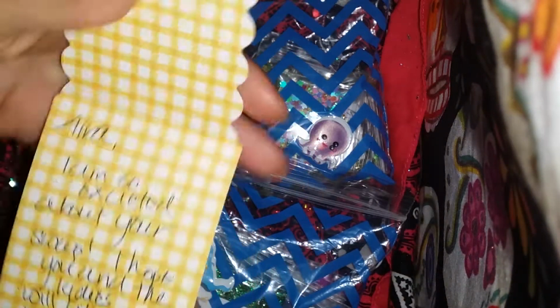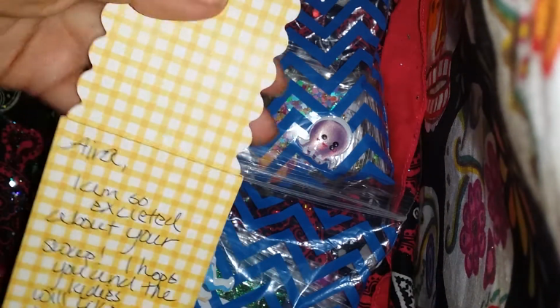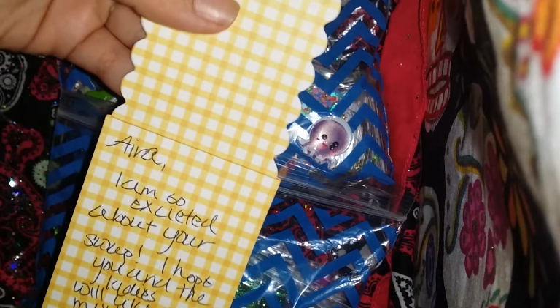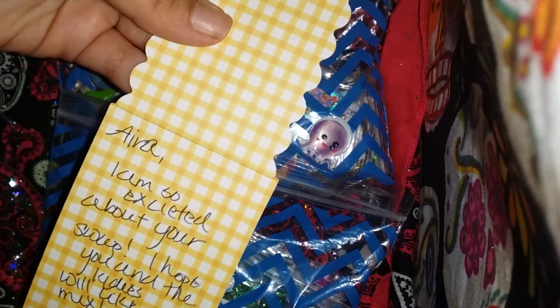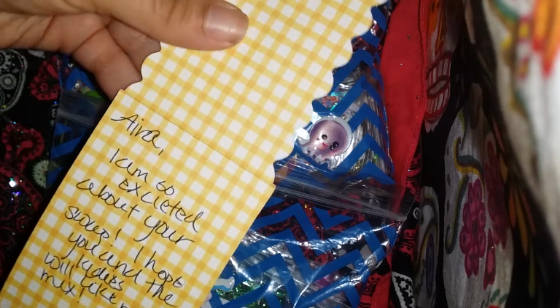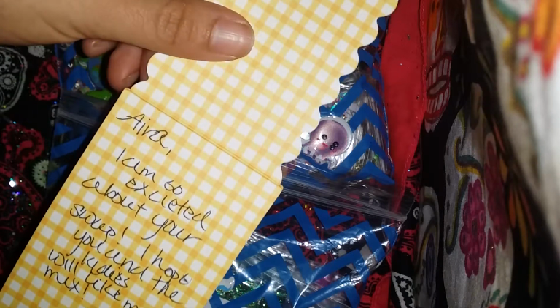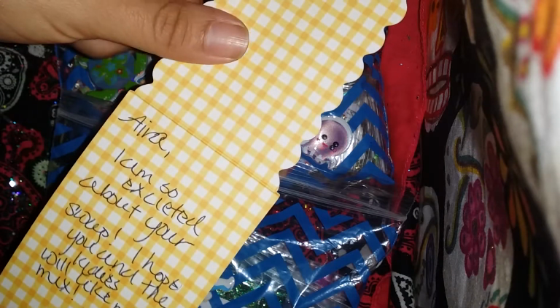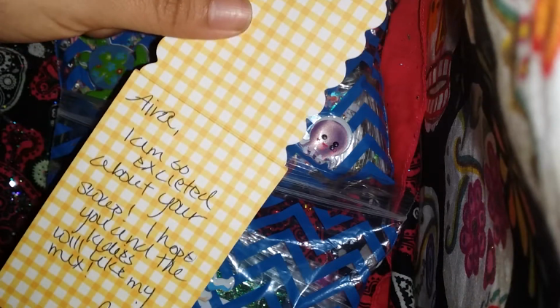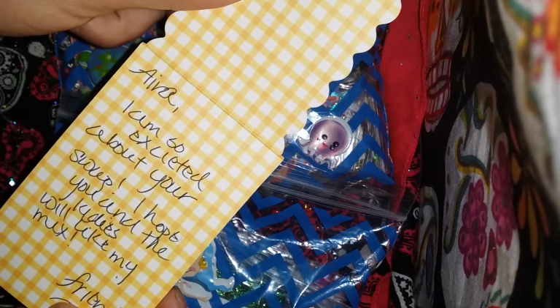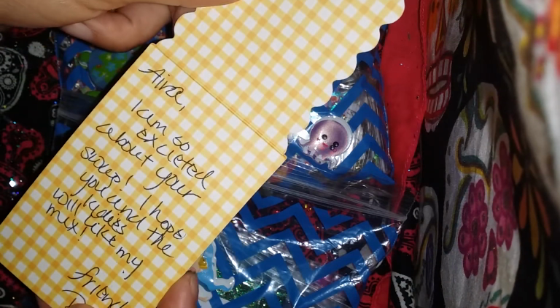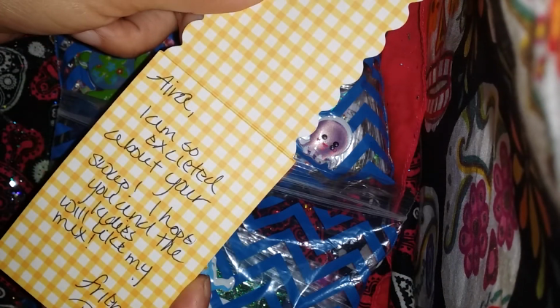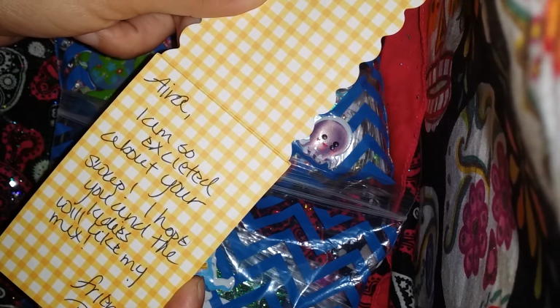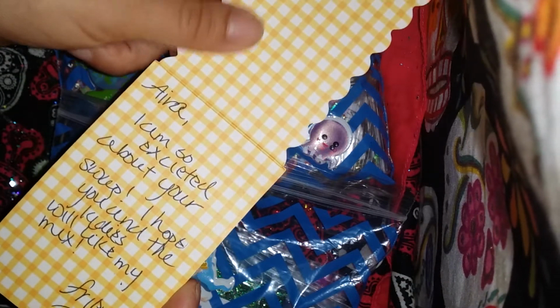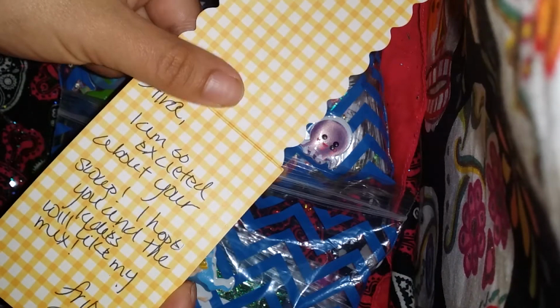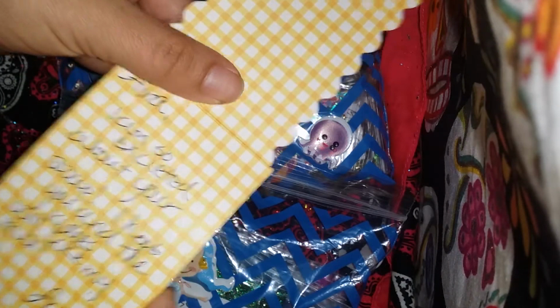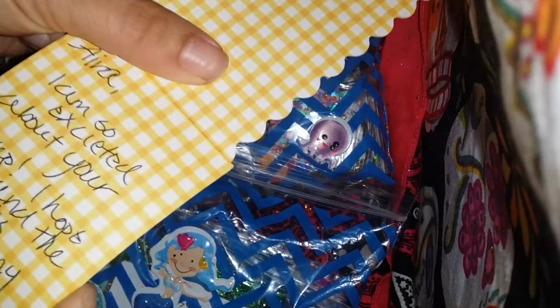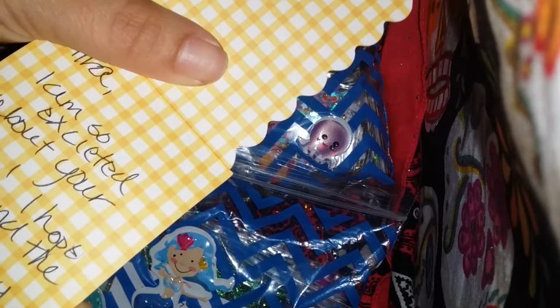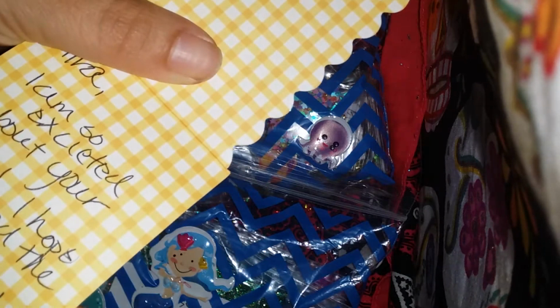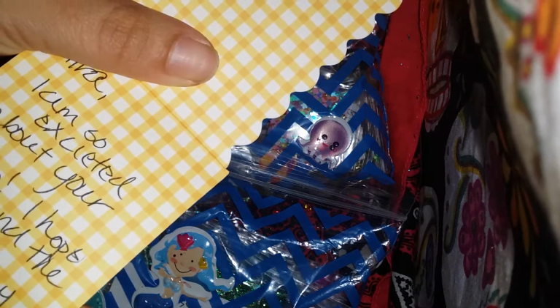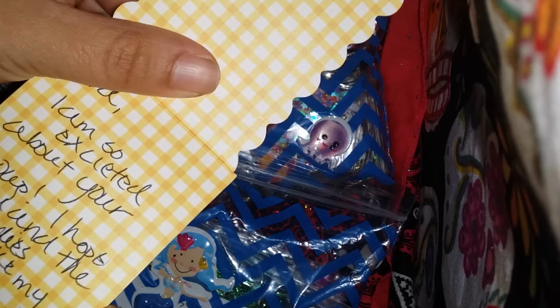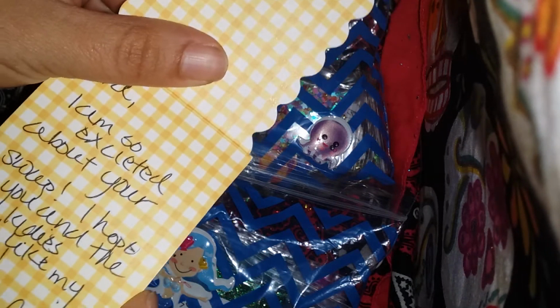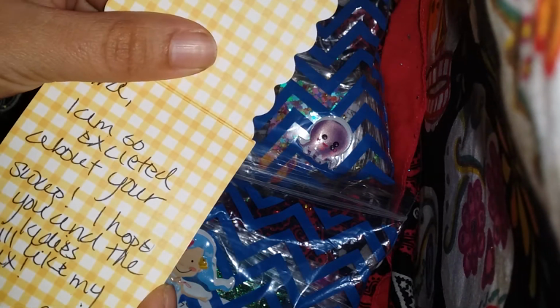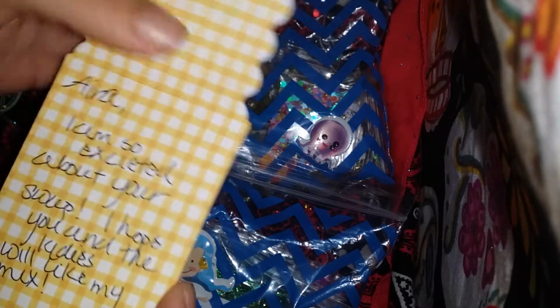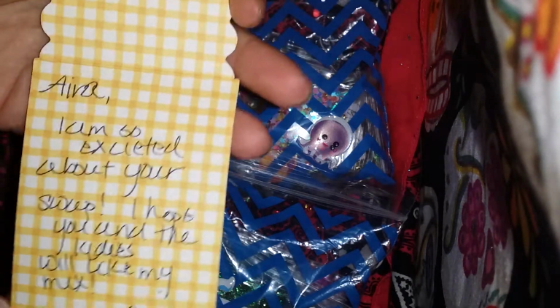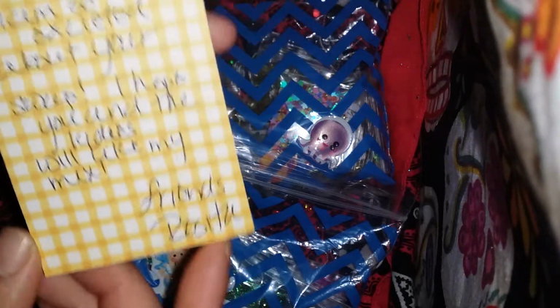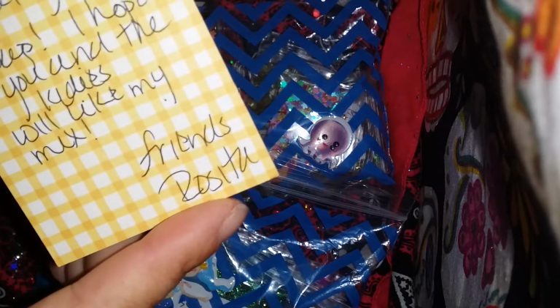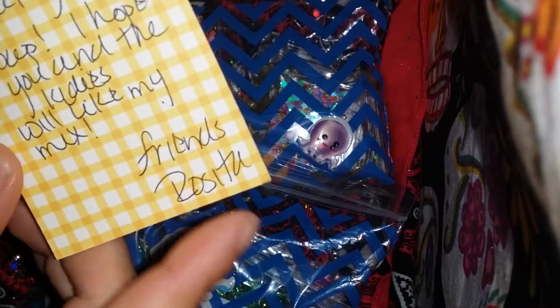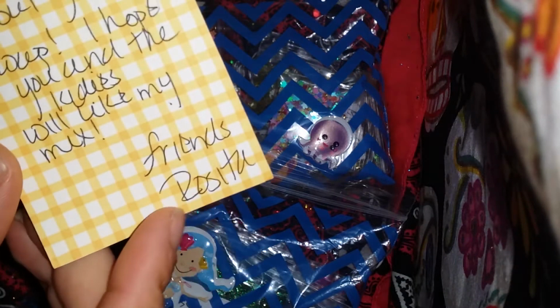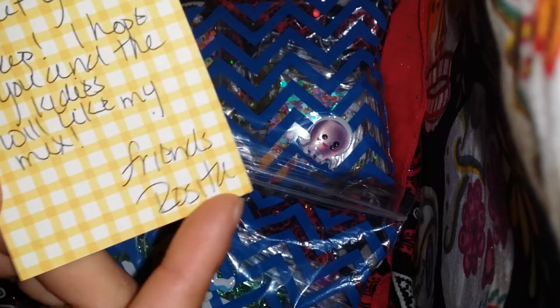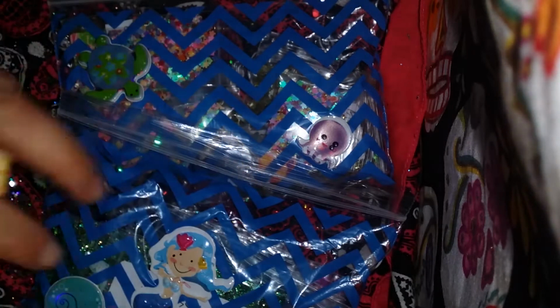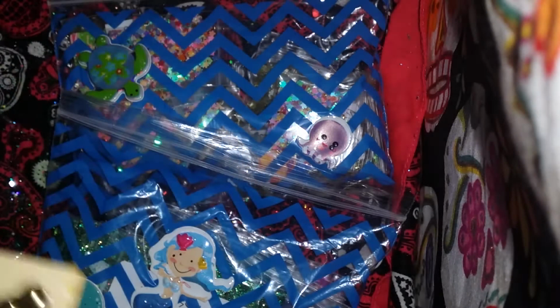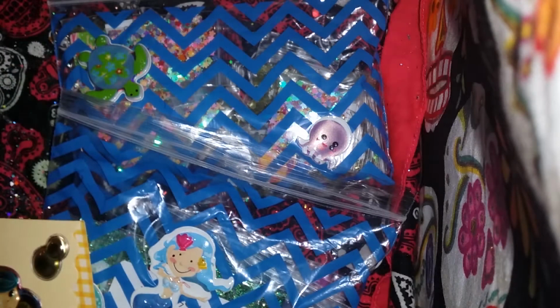And then it says, 'Hi Ira, I'm so excited about your swap. I hope you and the ladies will like my mix. Your friend, Rosita.' So that's her YouTube — Rosita Kale.